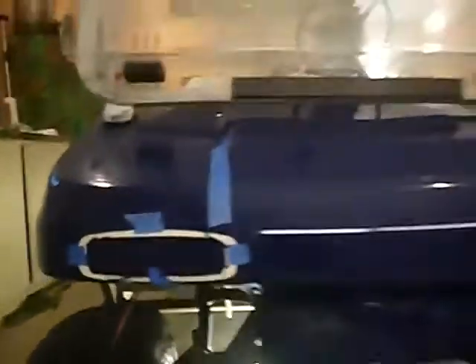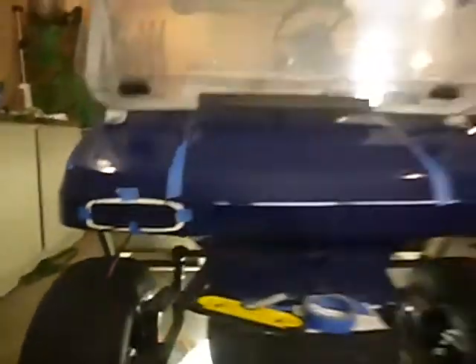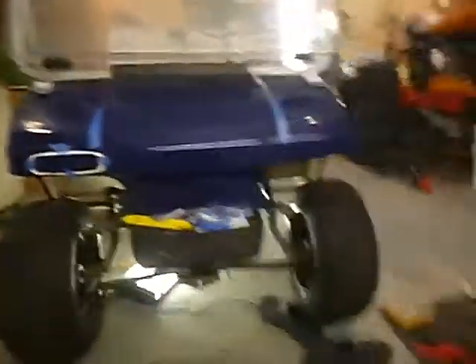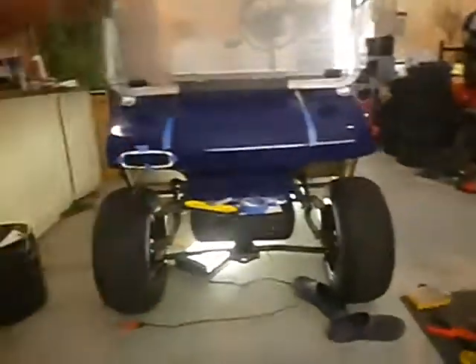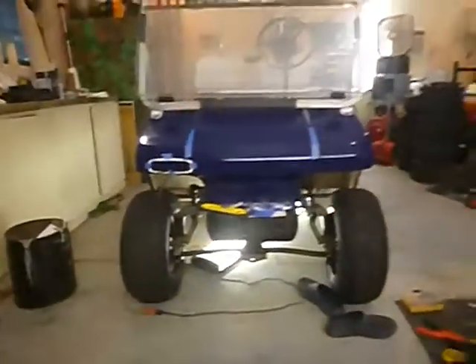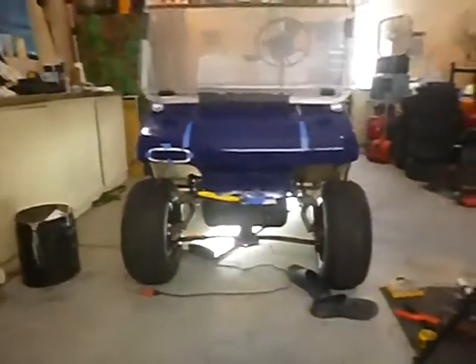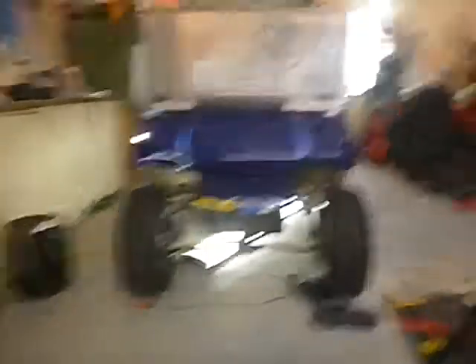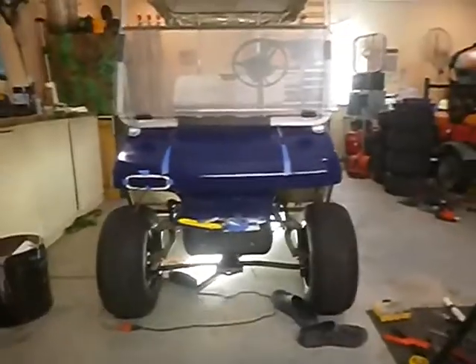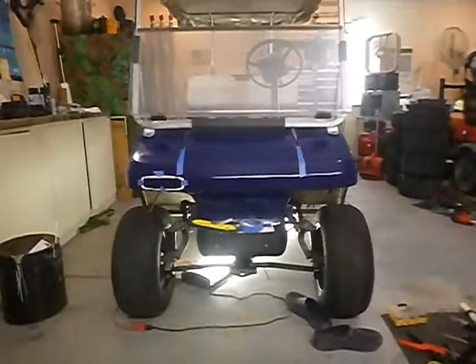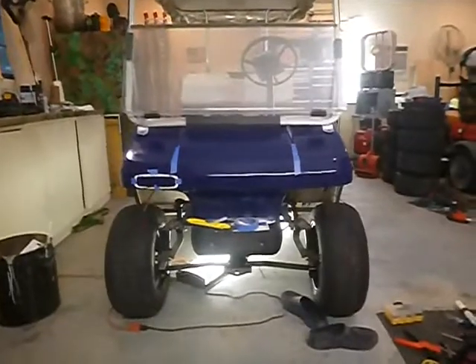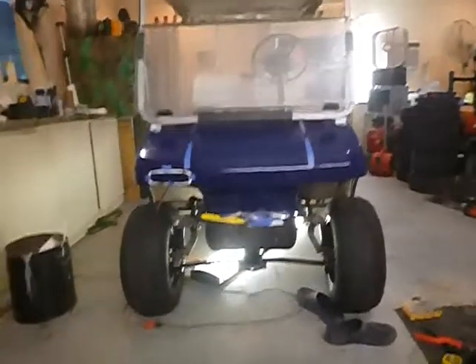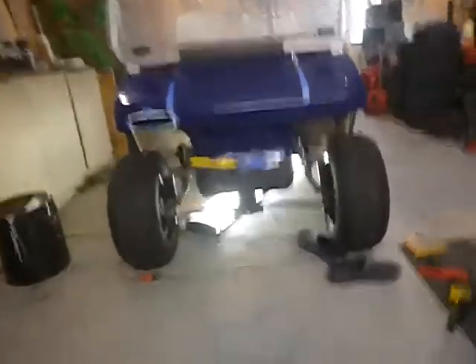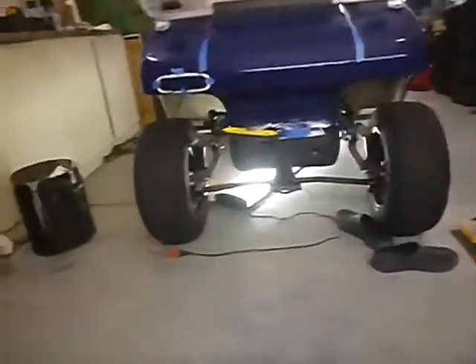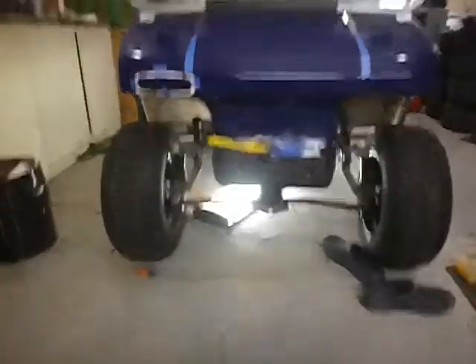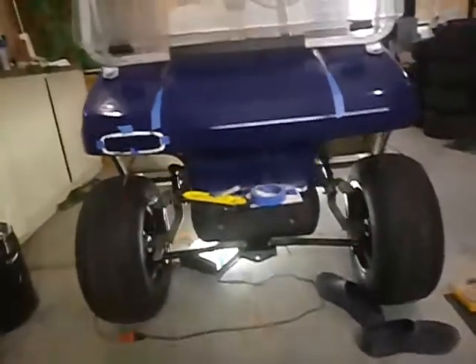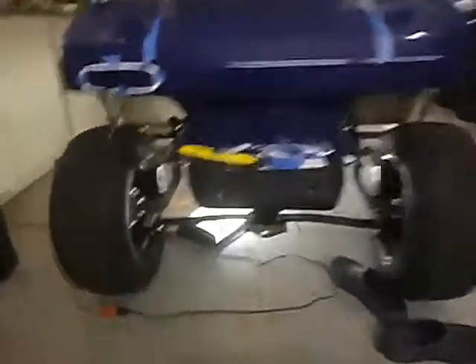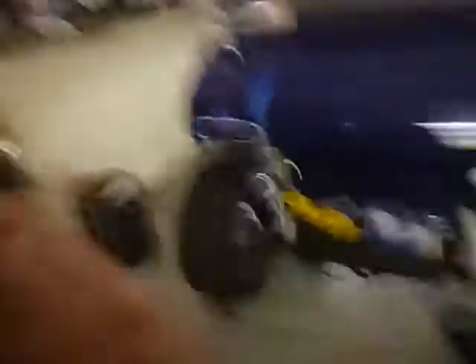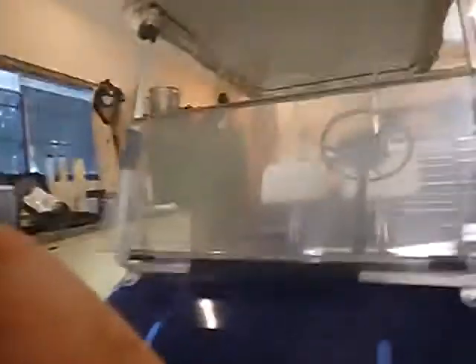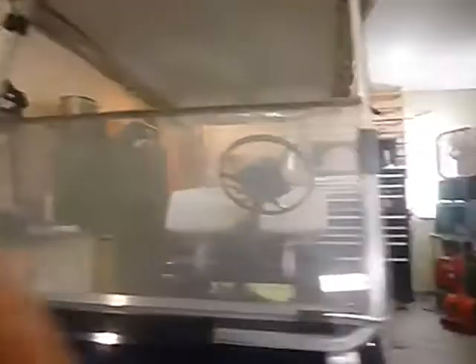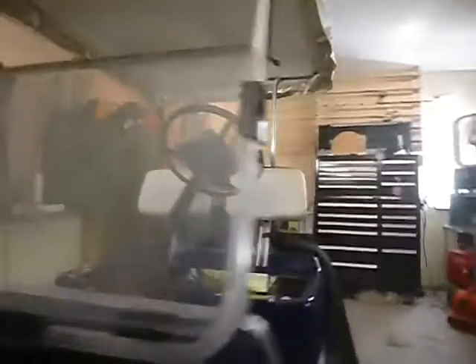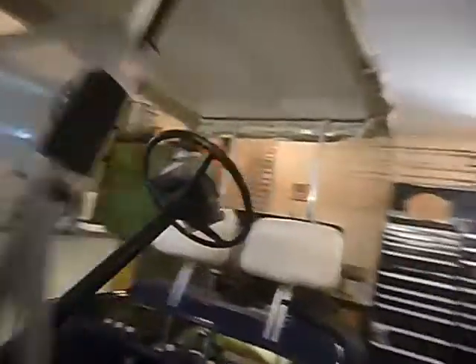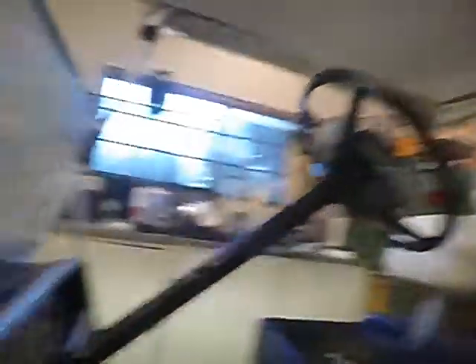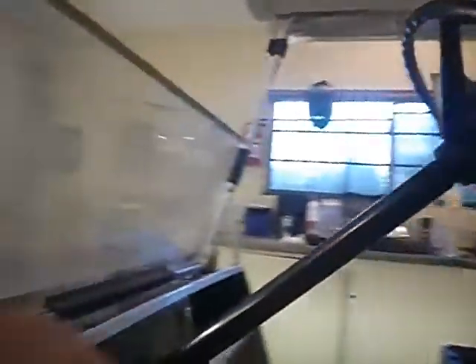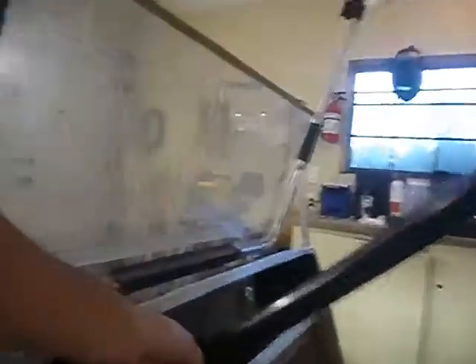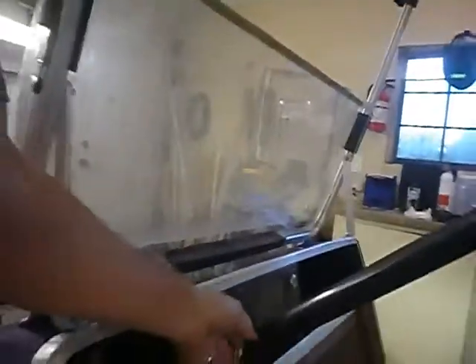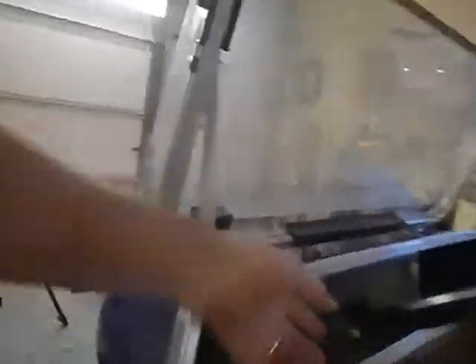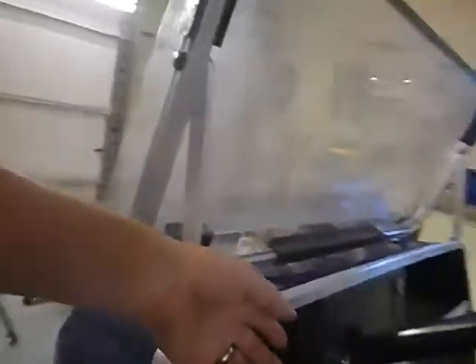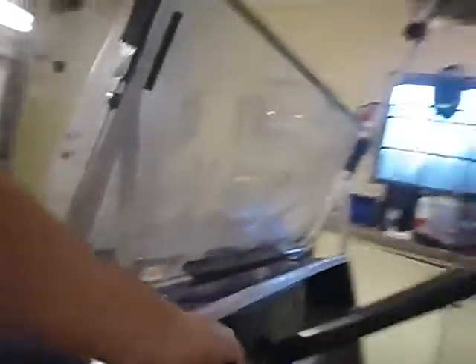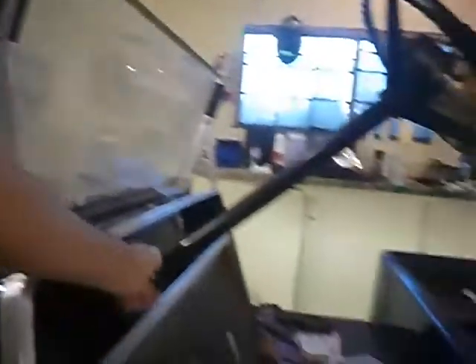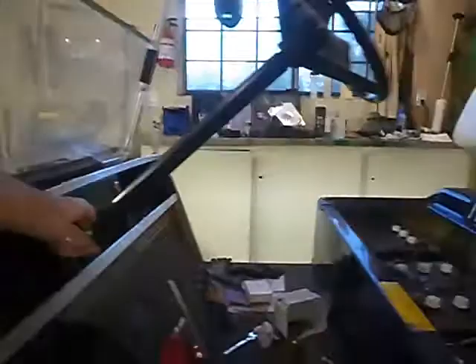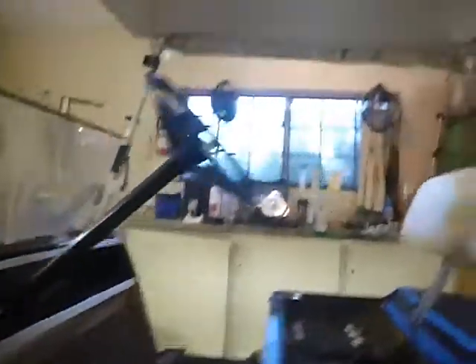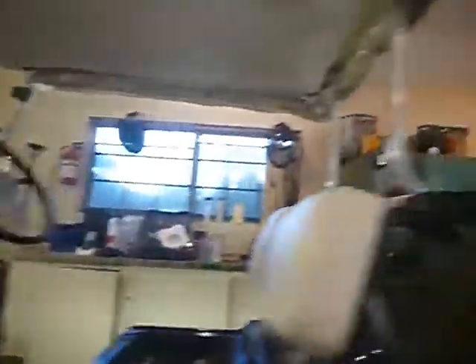I'll give you an idea of what it's going to look like. I've got one winking eye. Let's go around and look — turn the lights on — and go back and look at the tail lights.